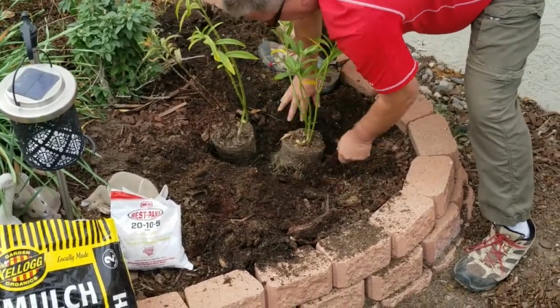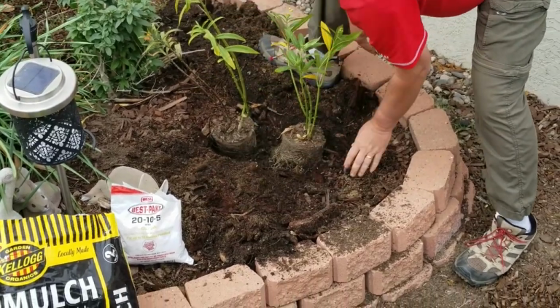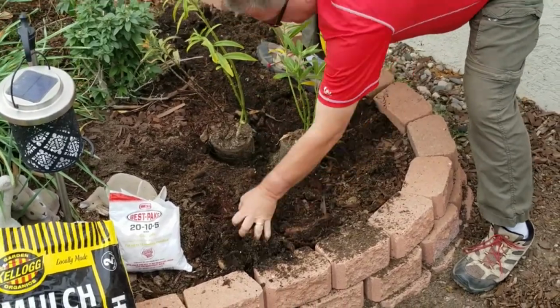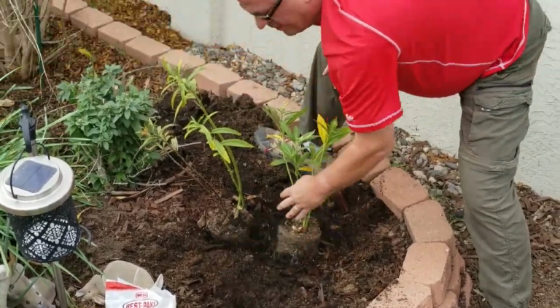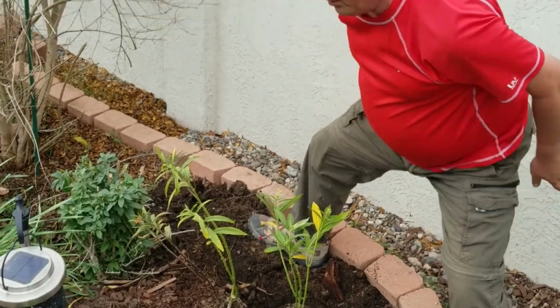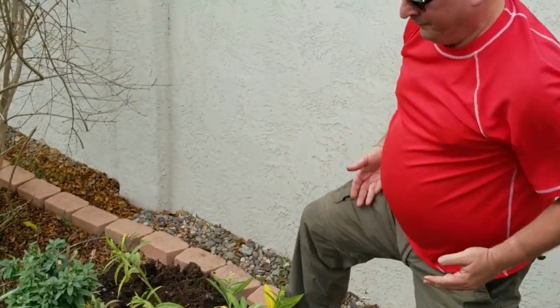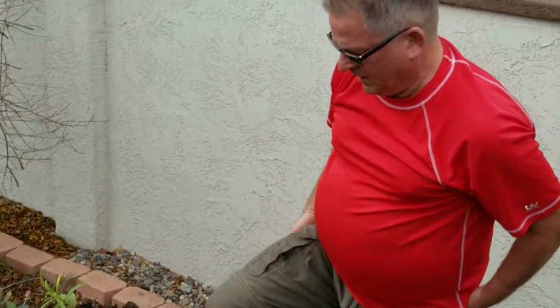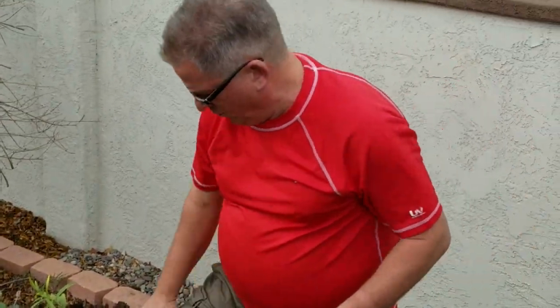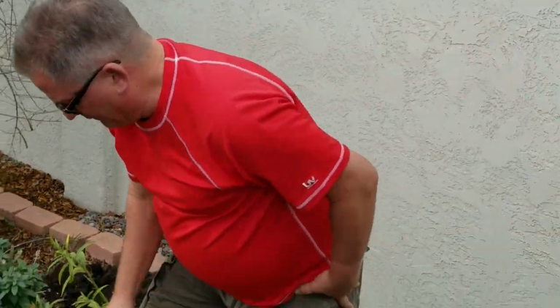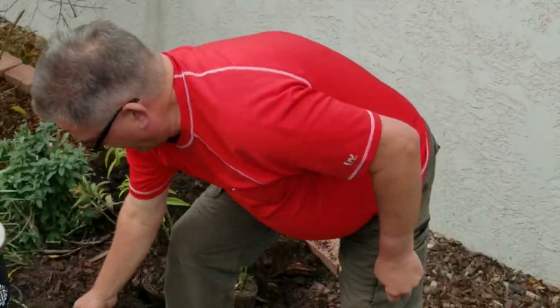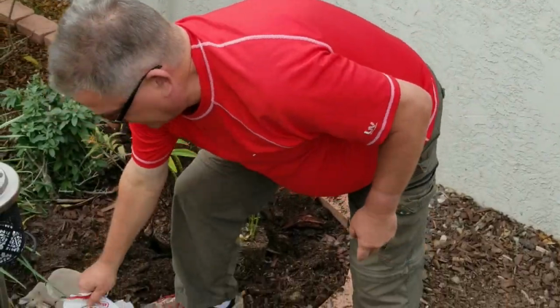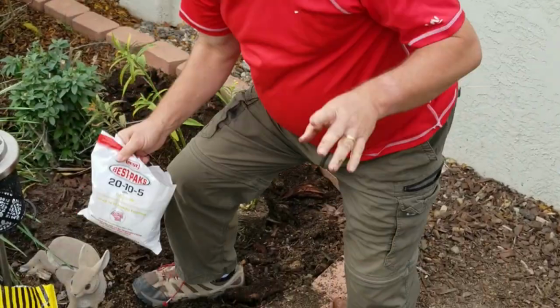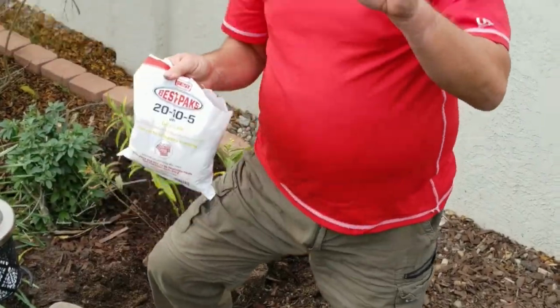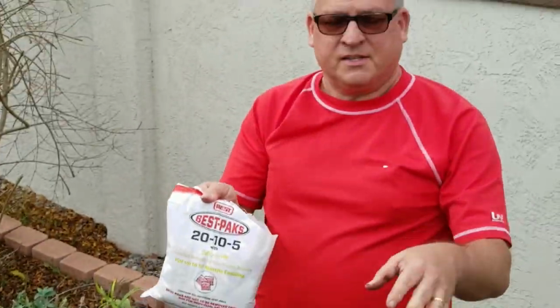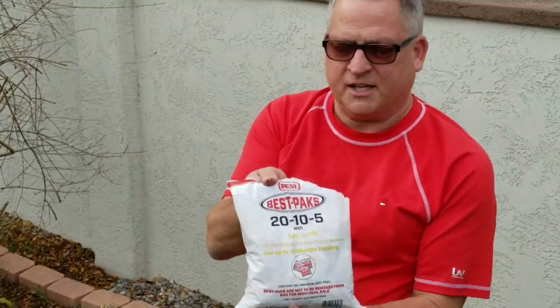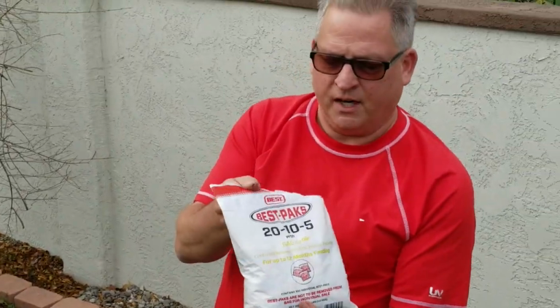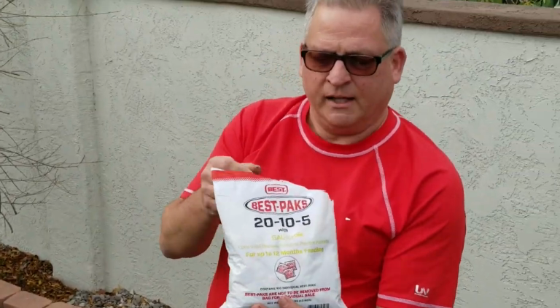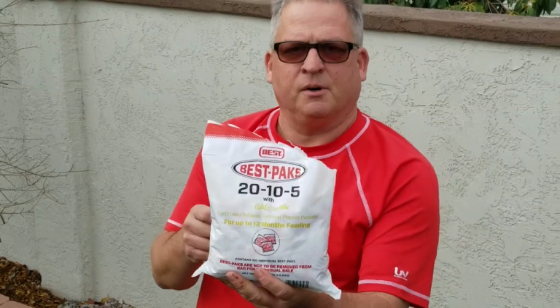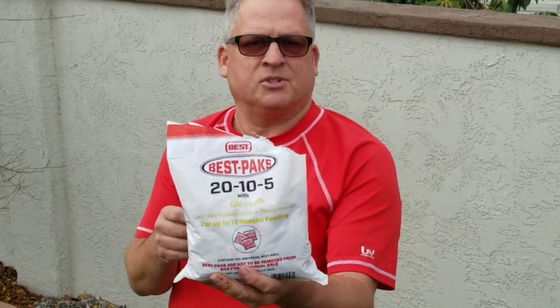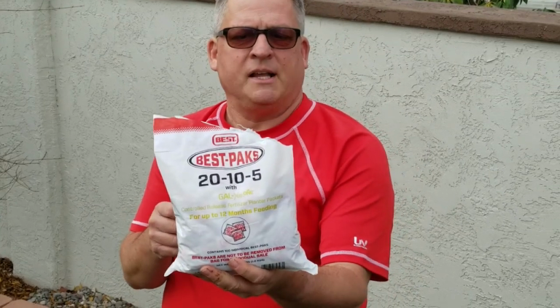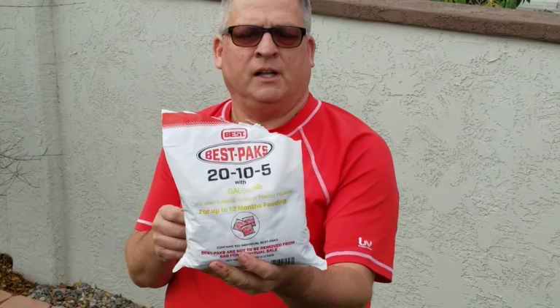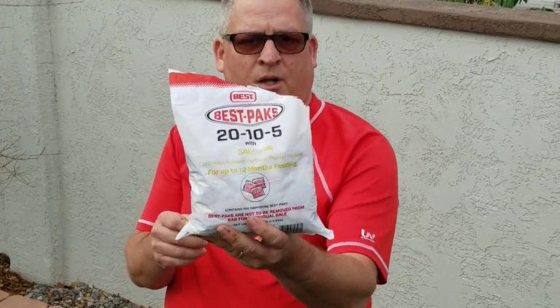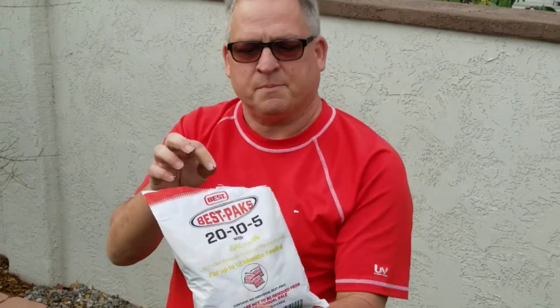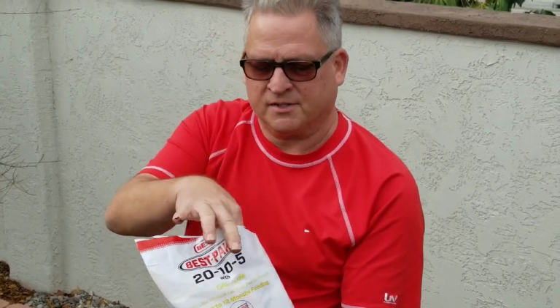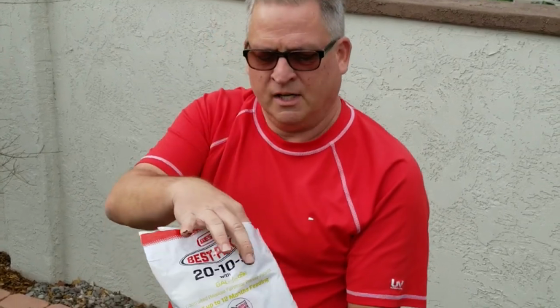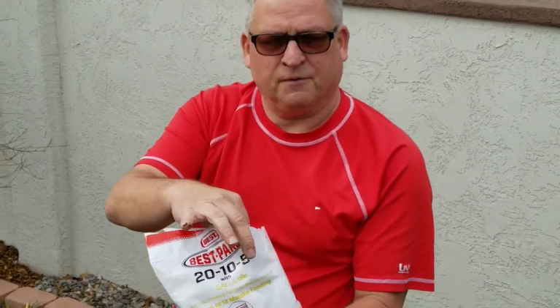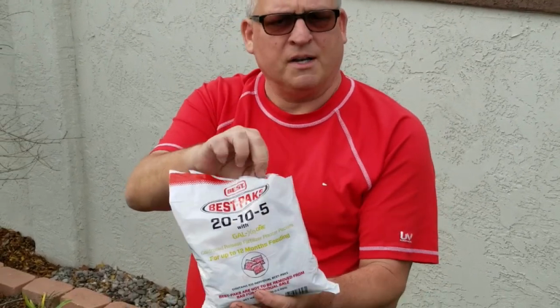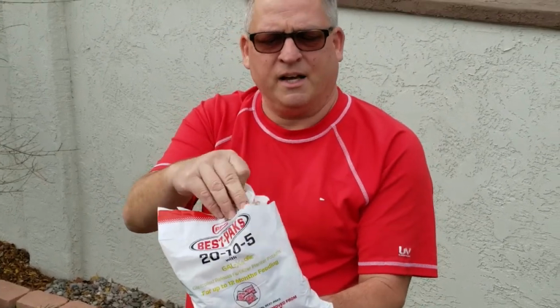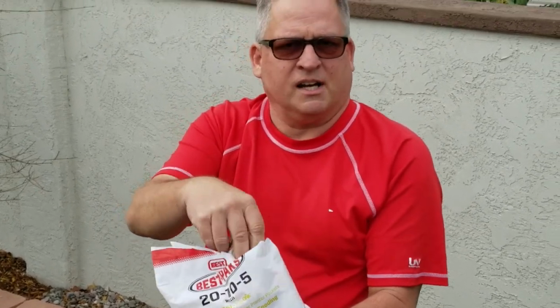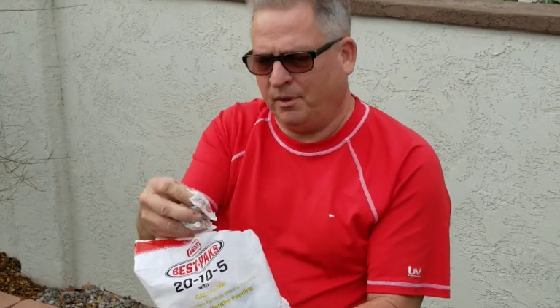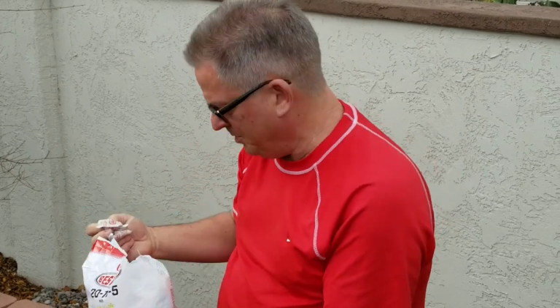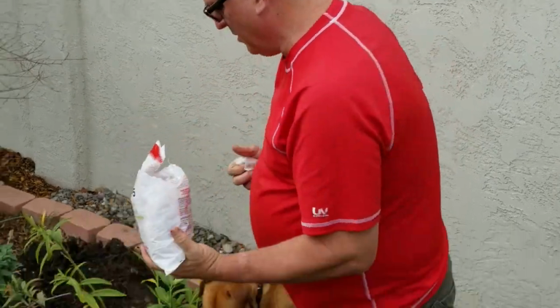Now once they're in the hole, I like to throw in some slow-release fertilizer called Best Packs — I'll talk more about this in the next video. For a one-gallon plant, I just need a couple in the planting hole.